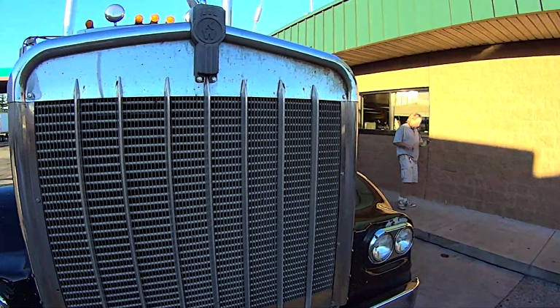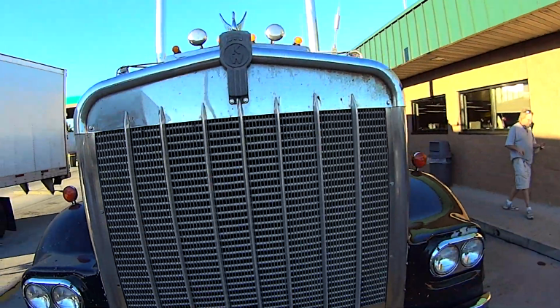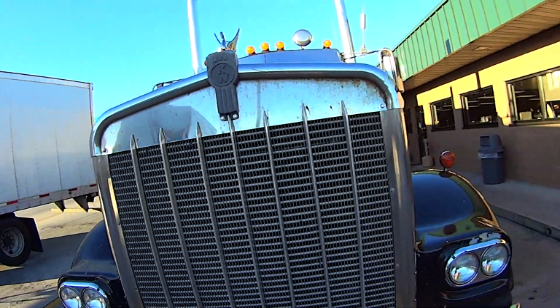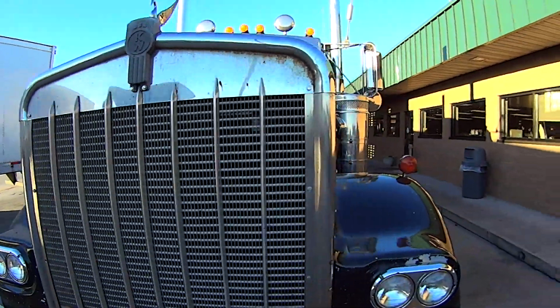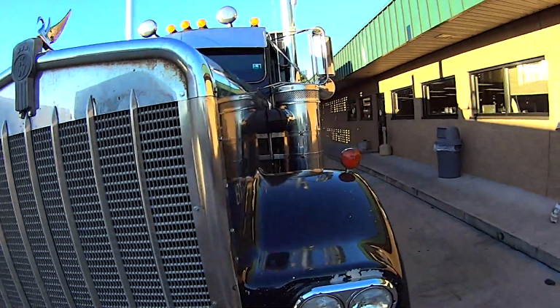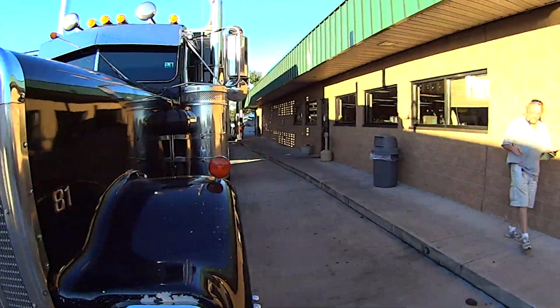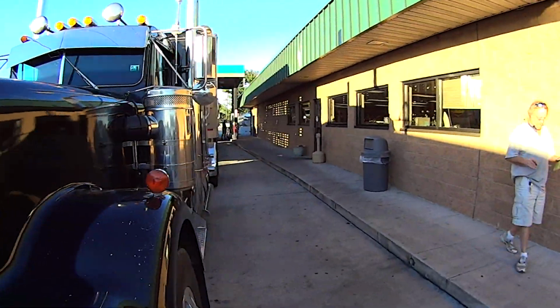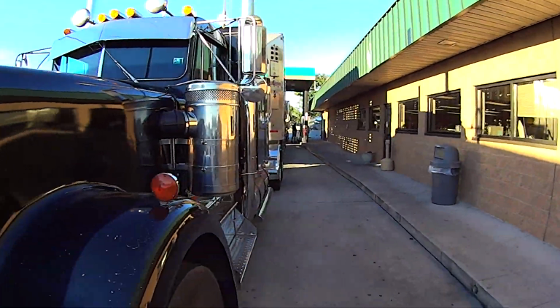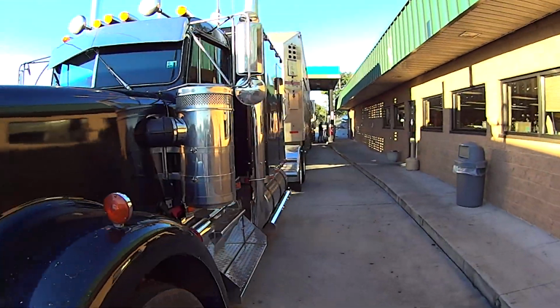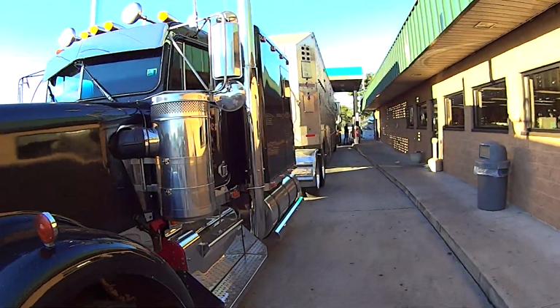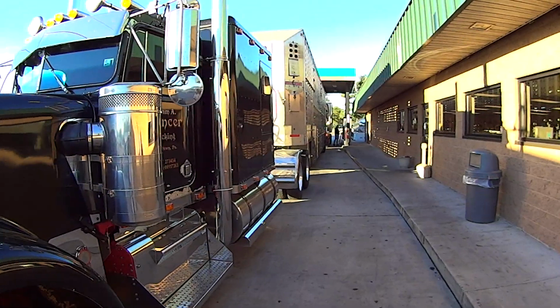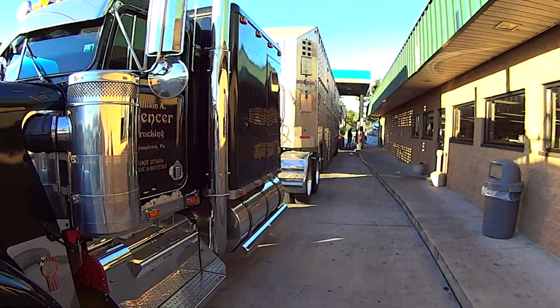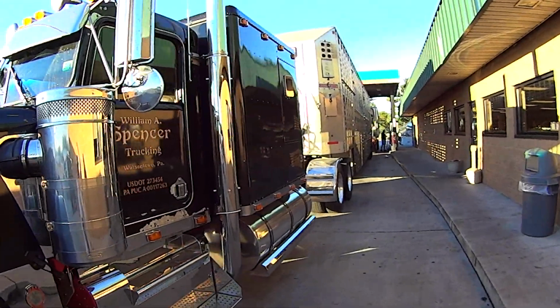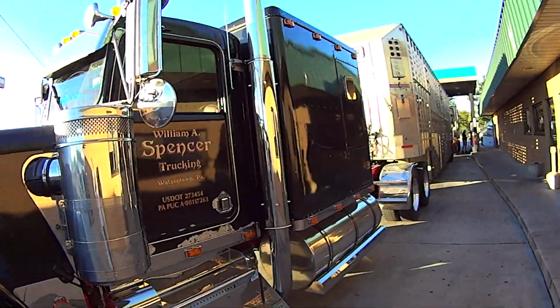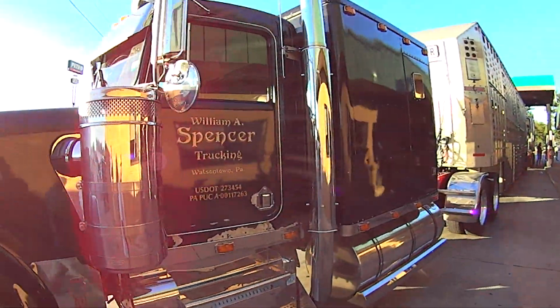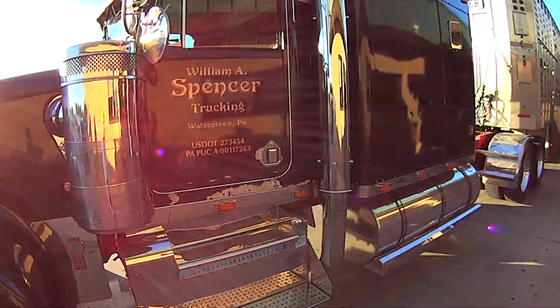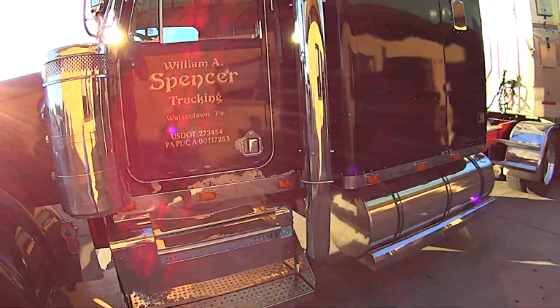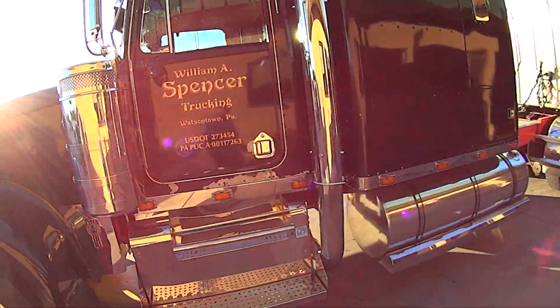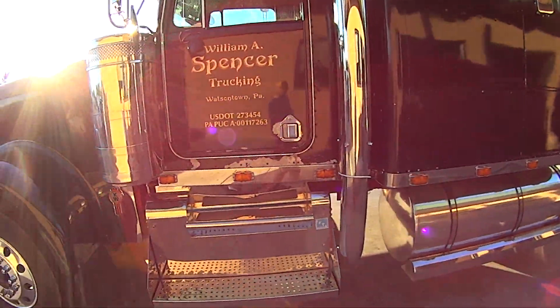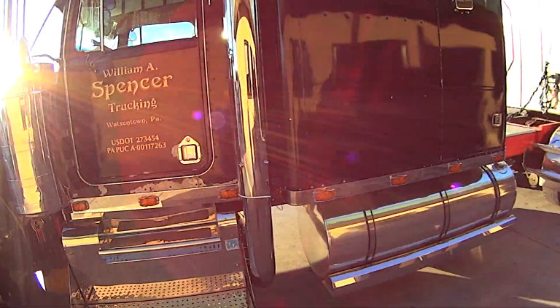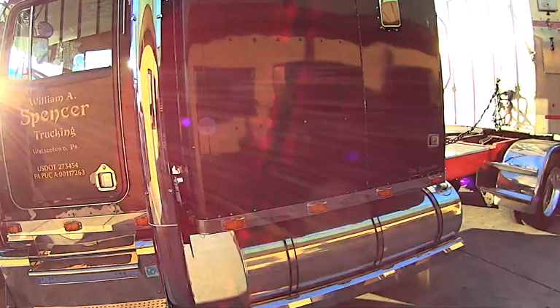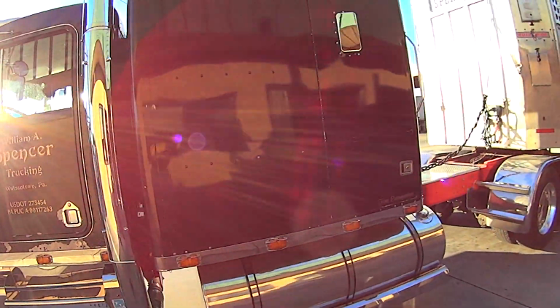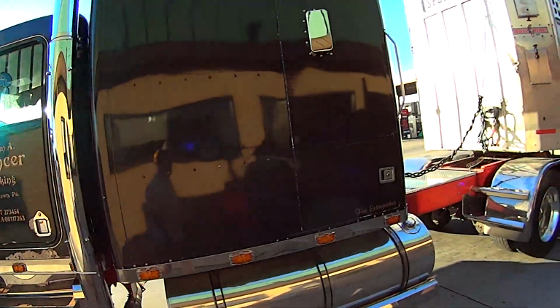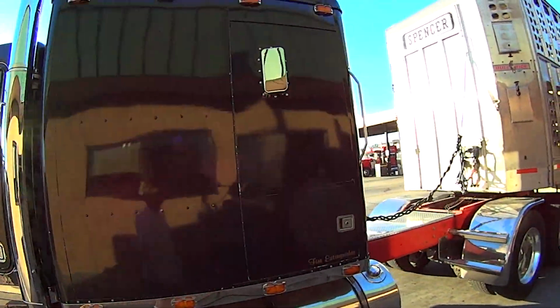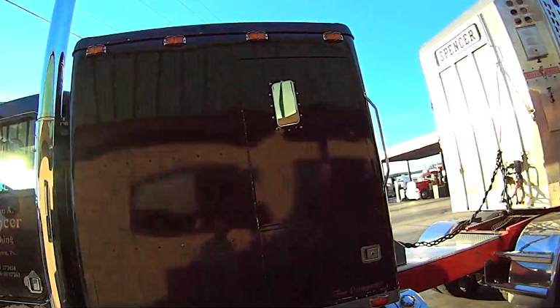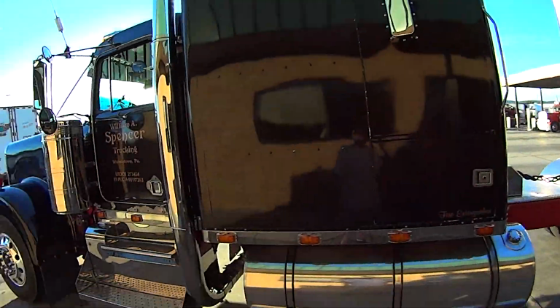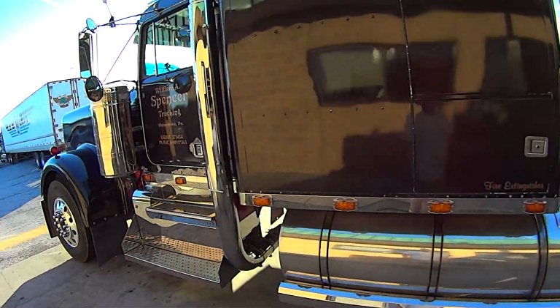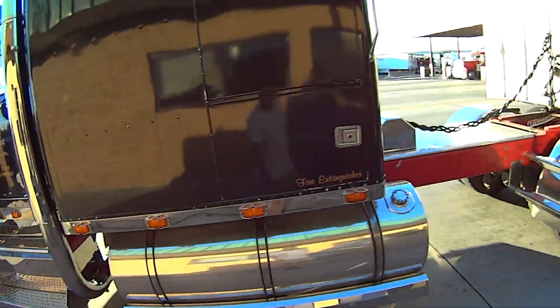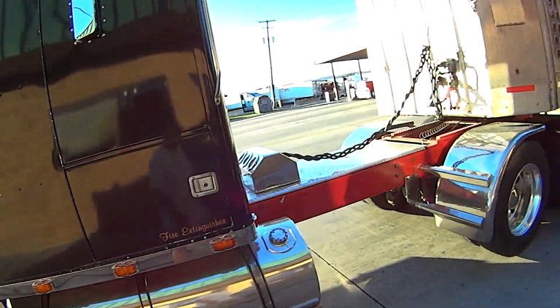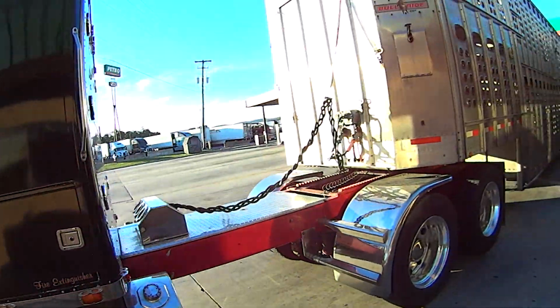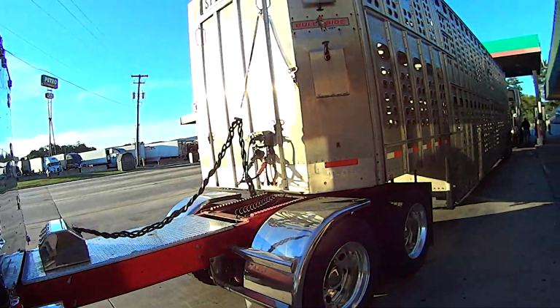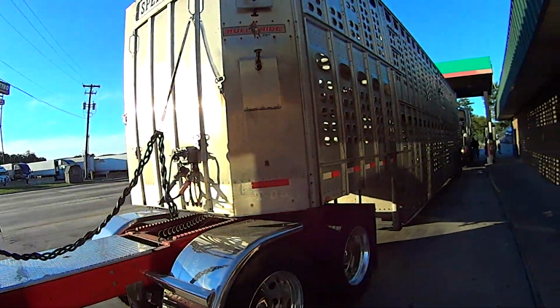Look how big this truck is. That's one nice truck. Pretty old, but pretty good looking.